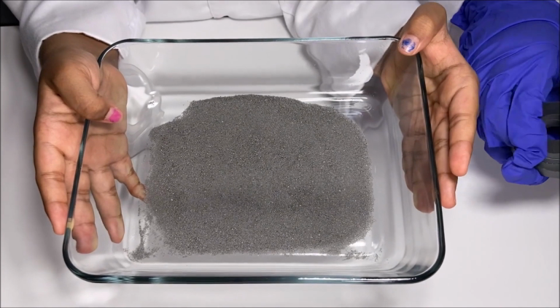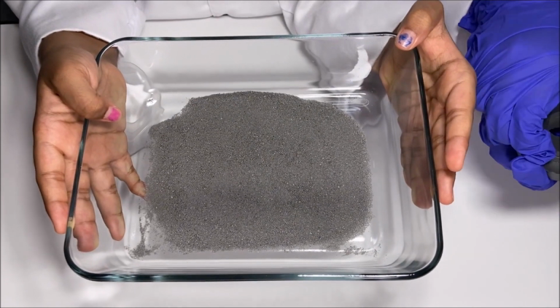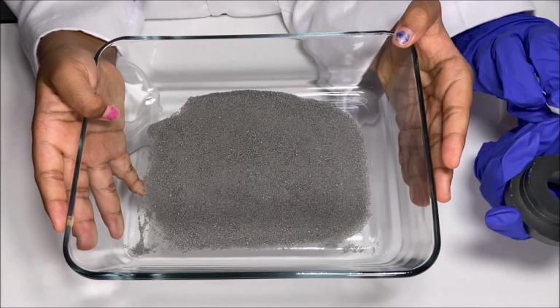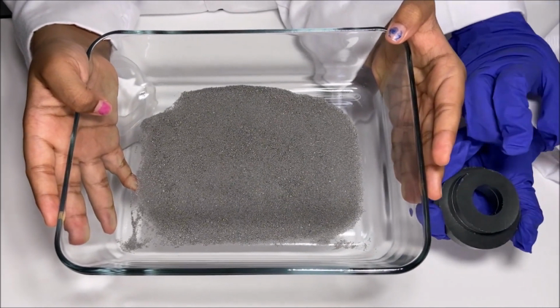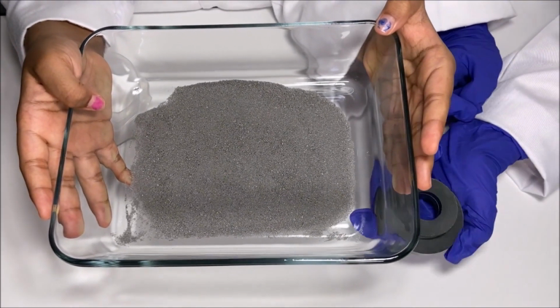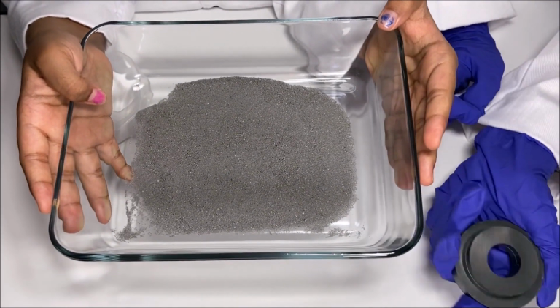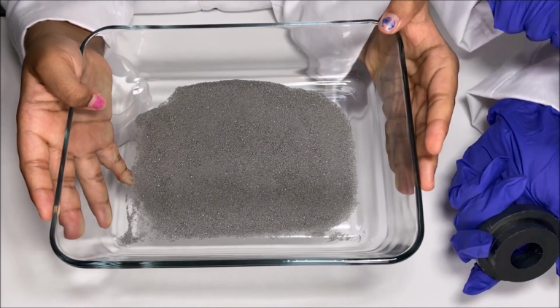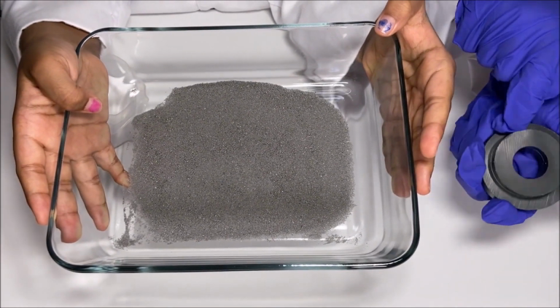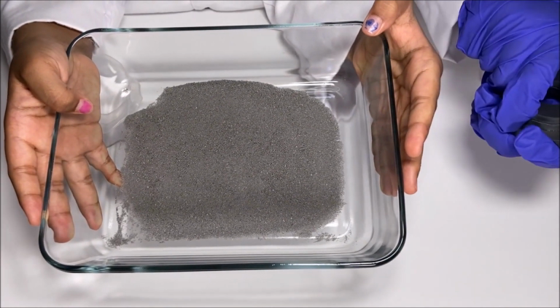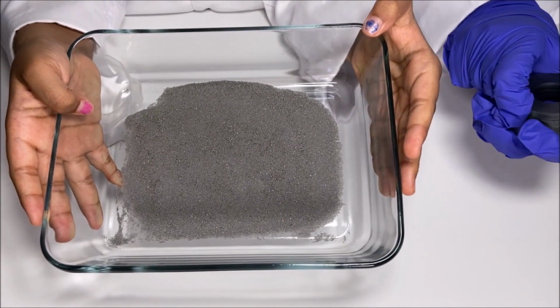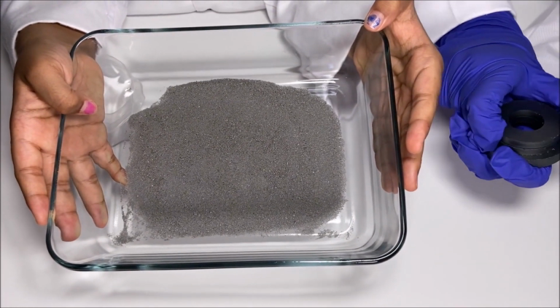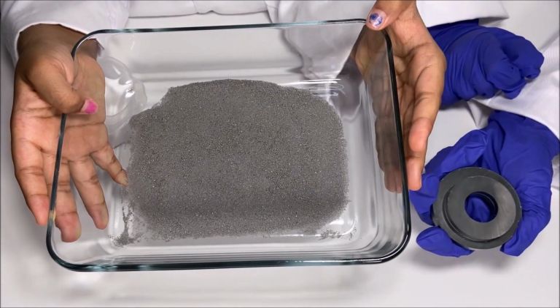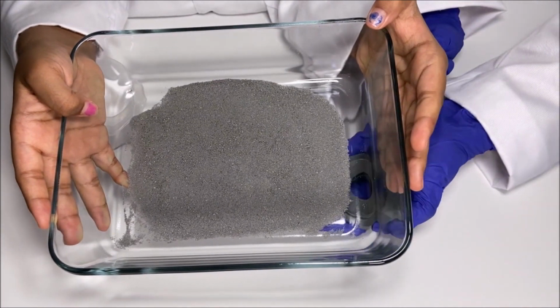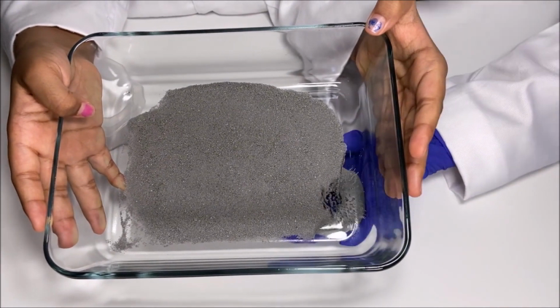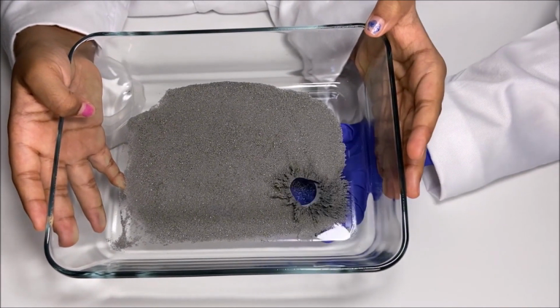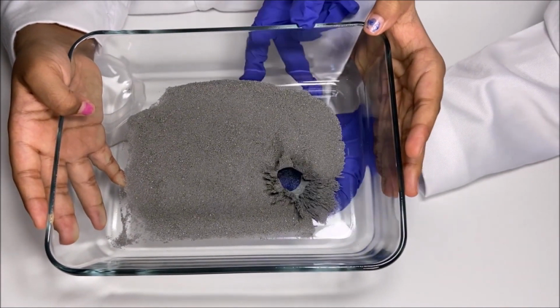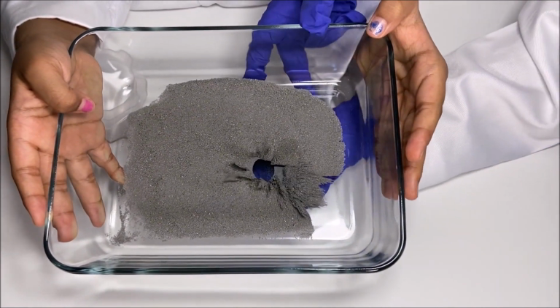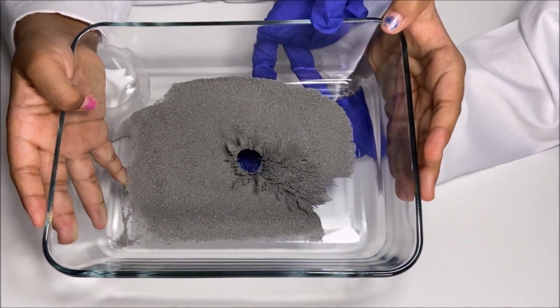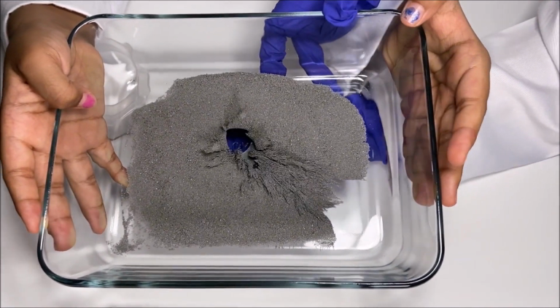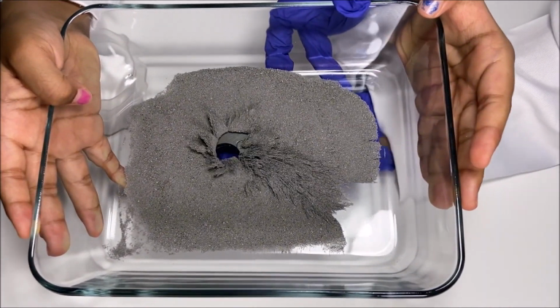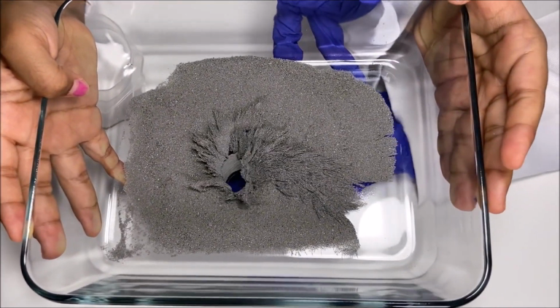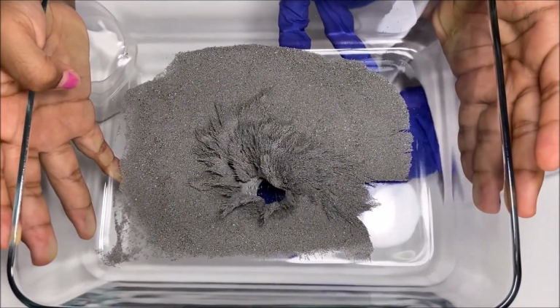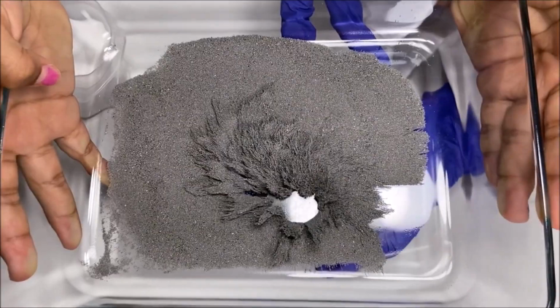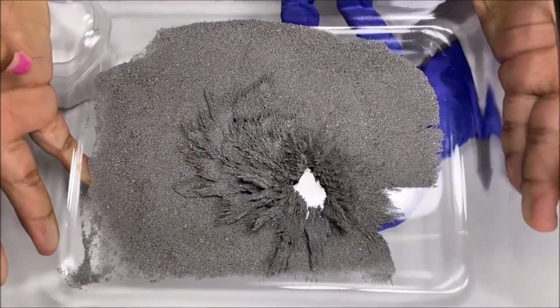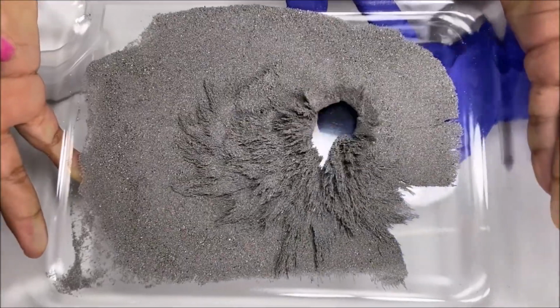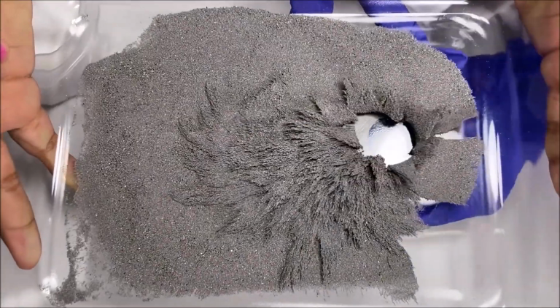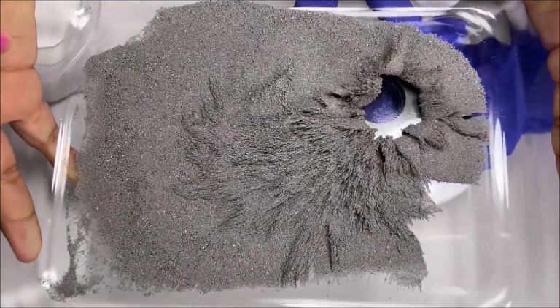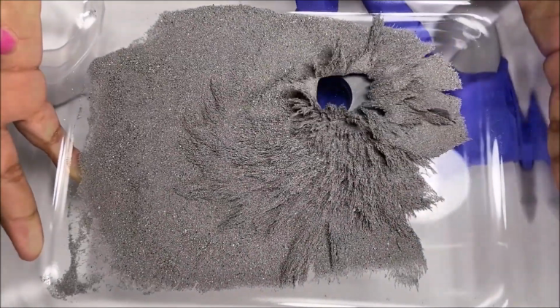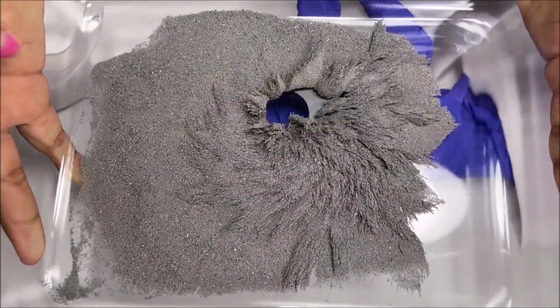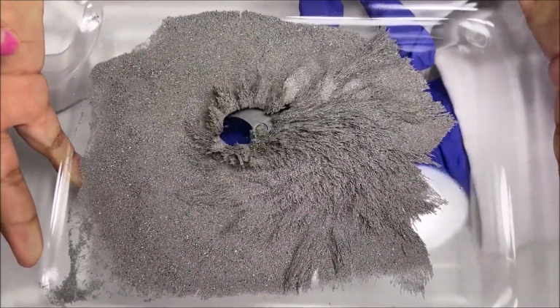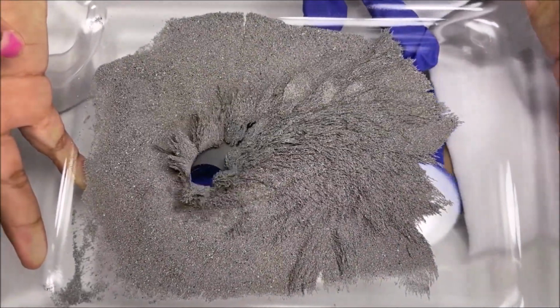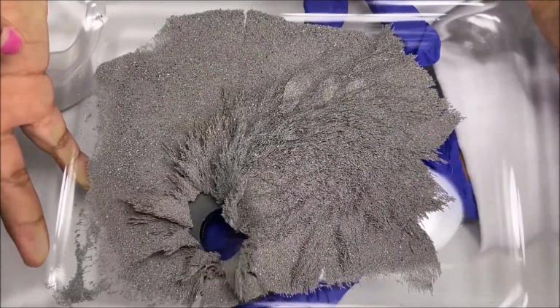So I have my magnet — I have two magnets to make it strong. Amazing! It's like making a hole. Yeah, it's like digging on the ground.